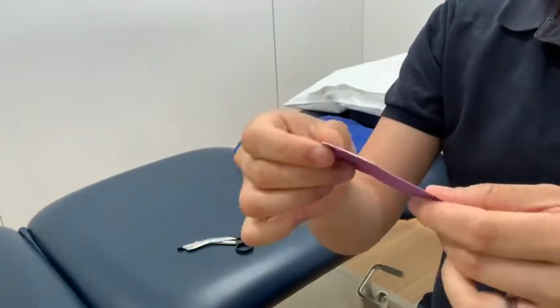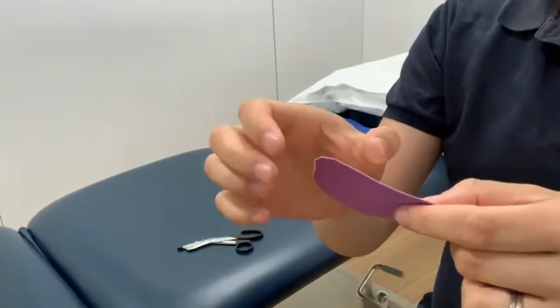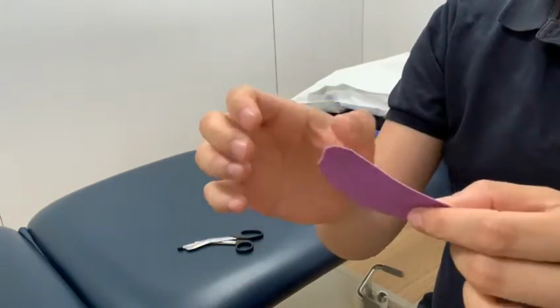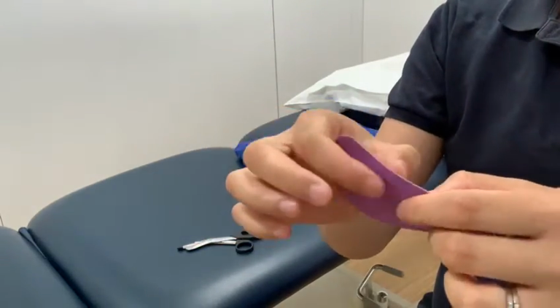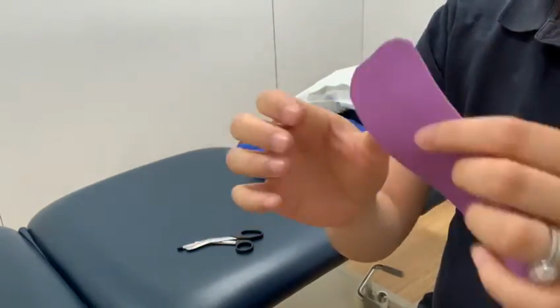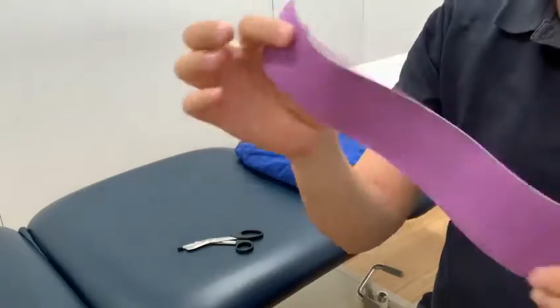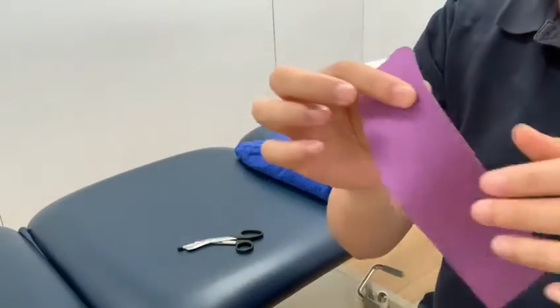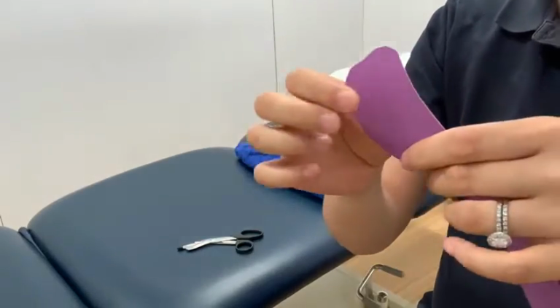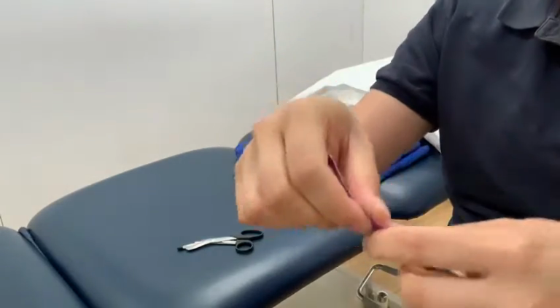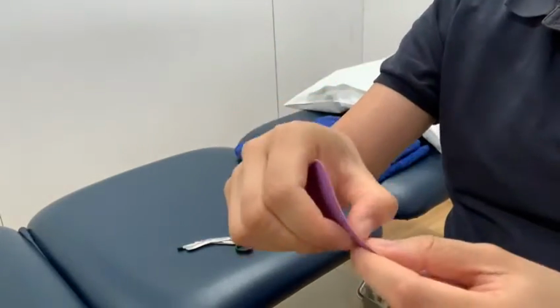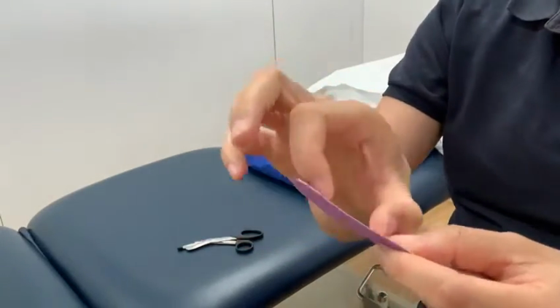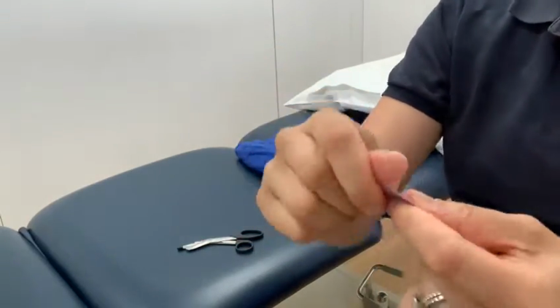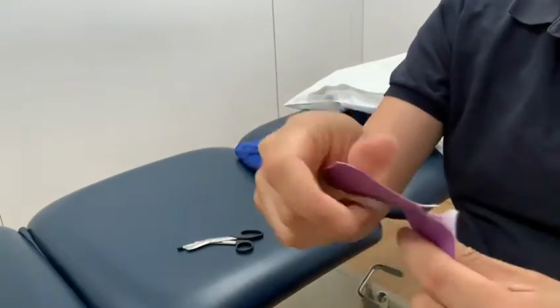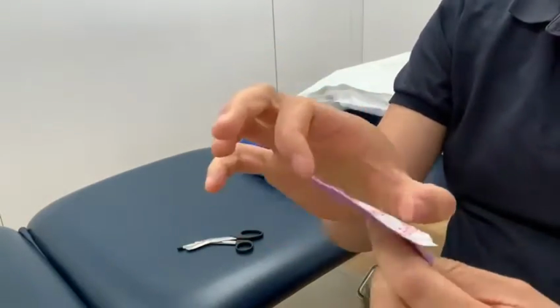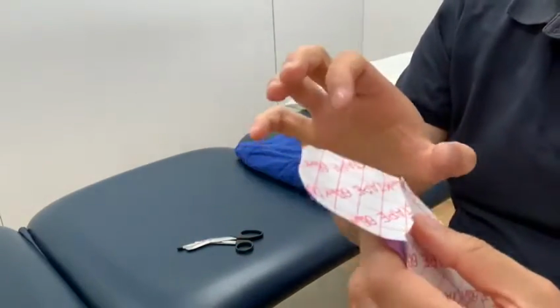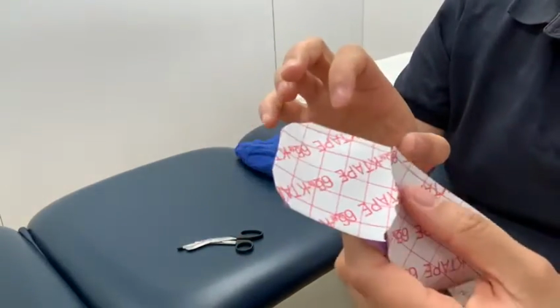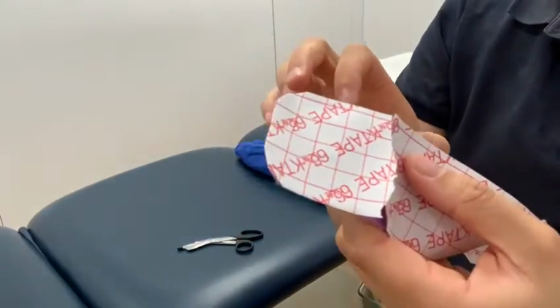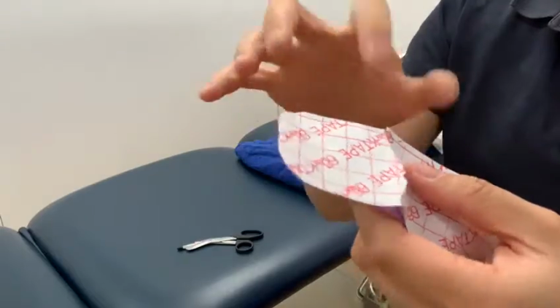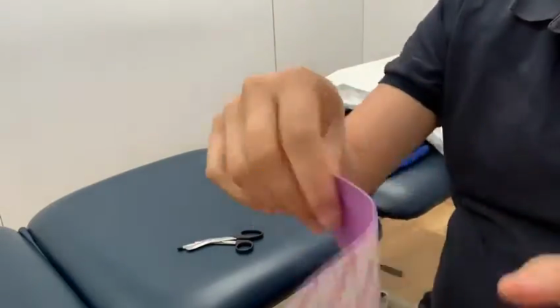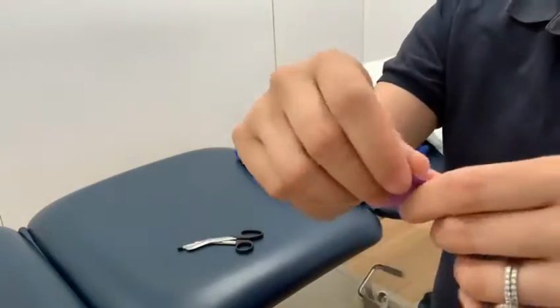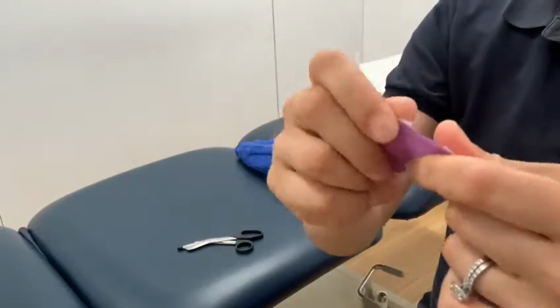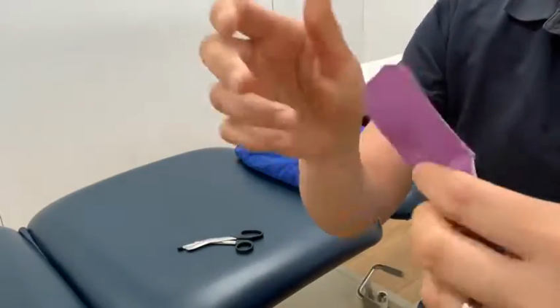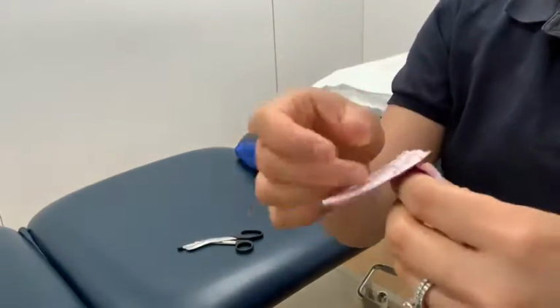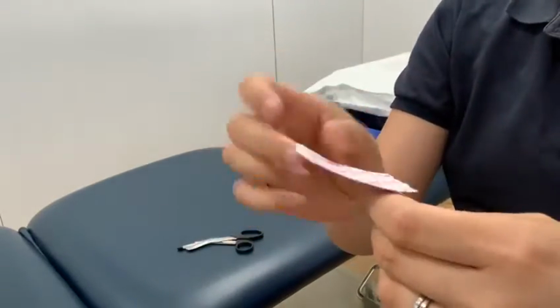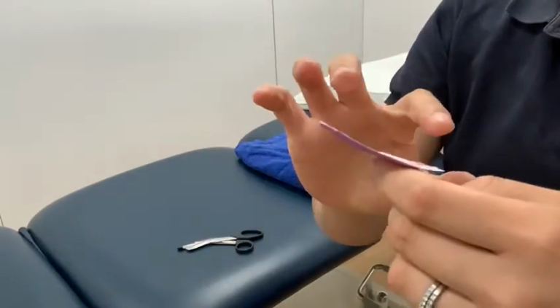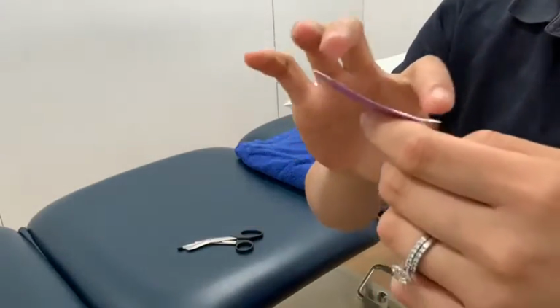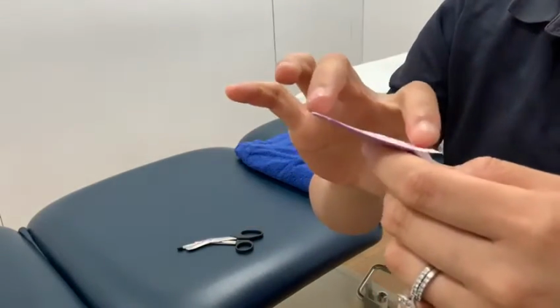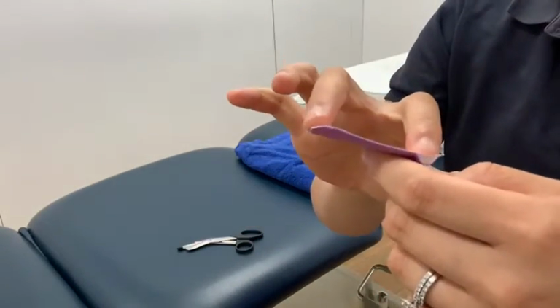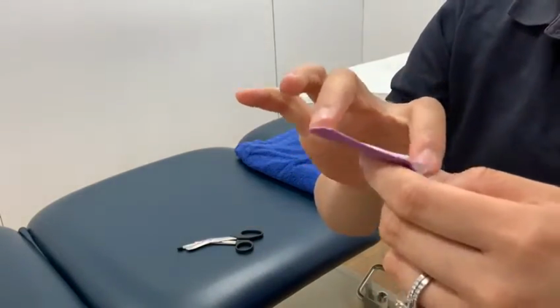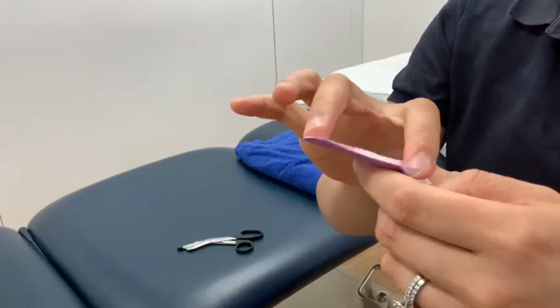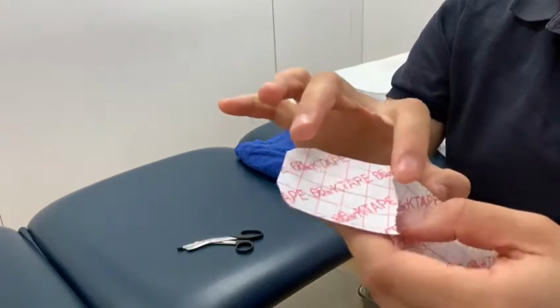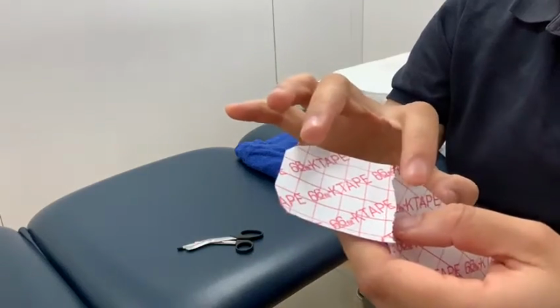With any sort of stretch tape, pull about five centimeters on each side. The reason for that is because those ends are going to be laid on skin with no stretch.